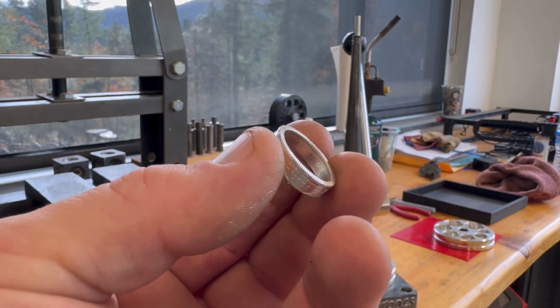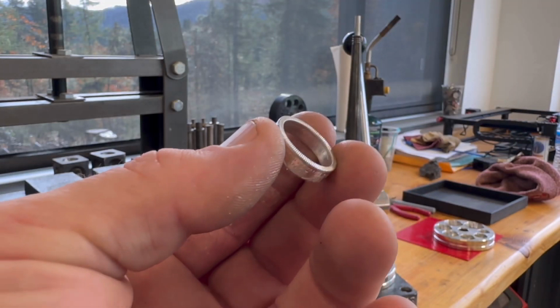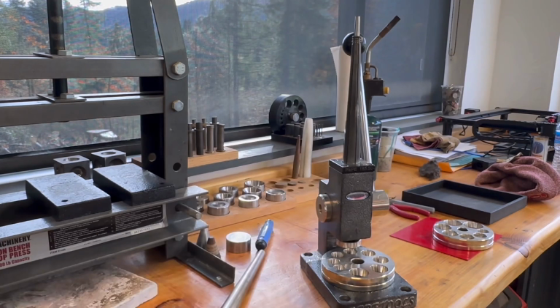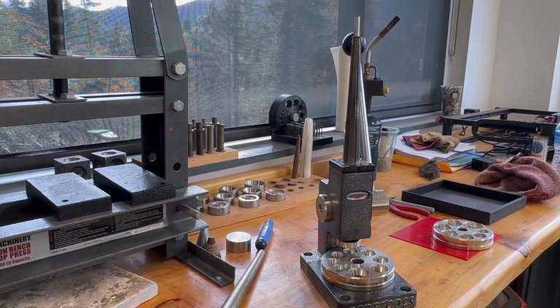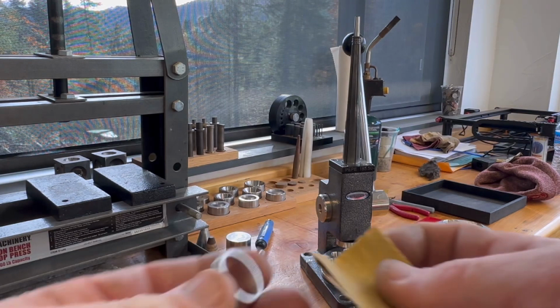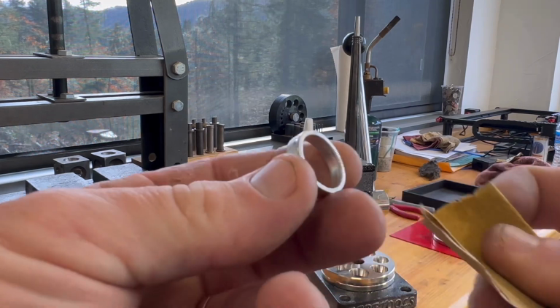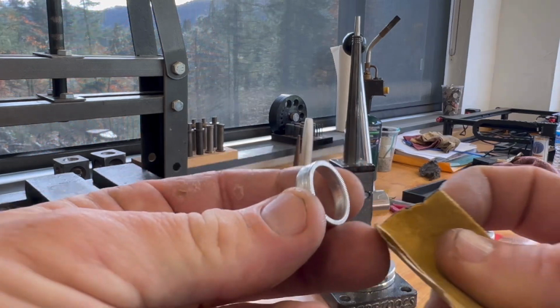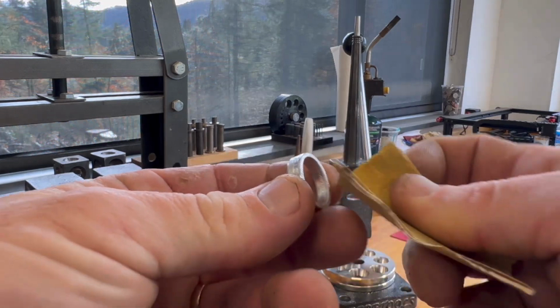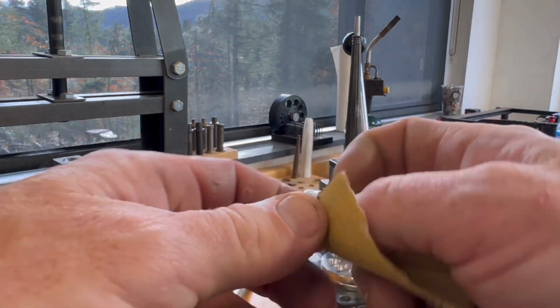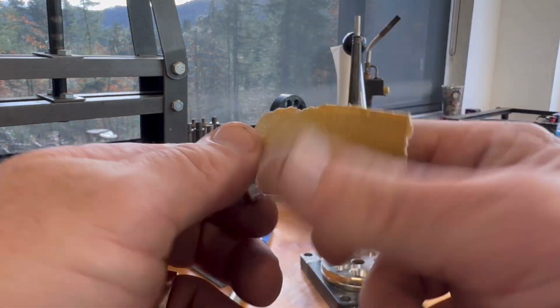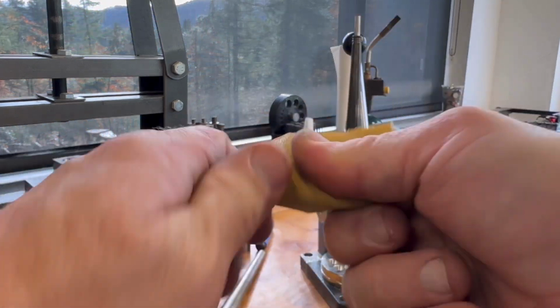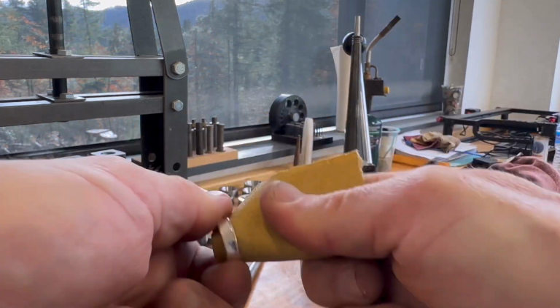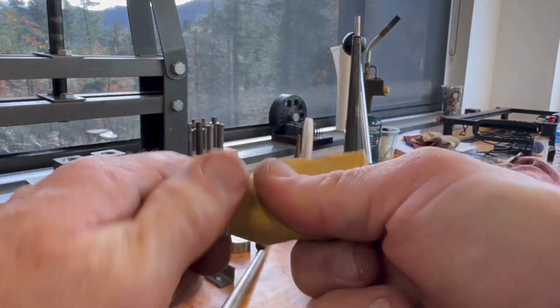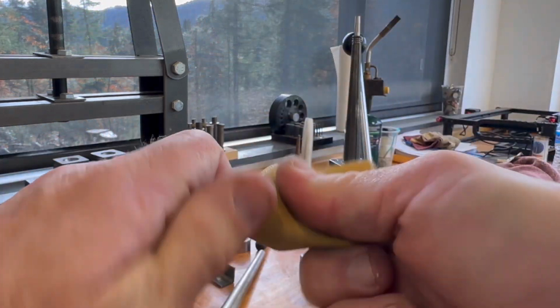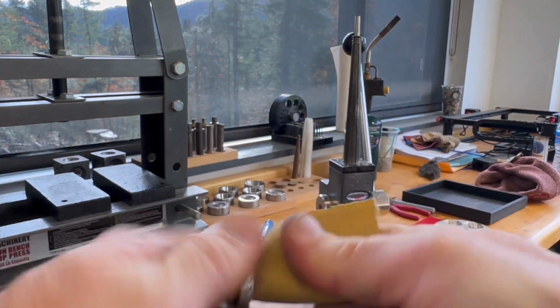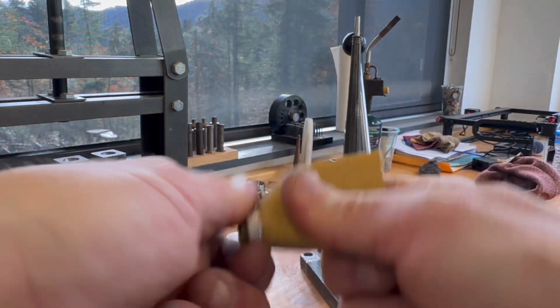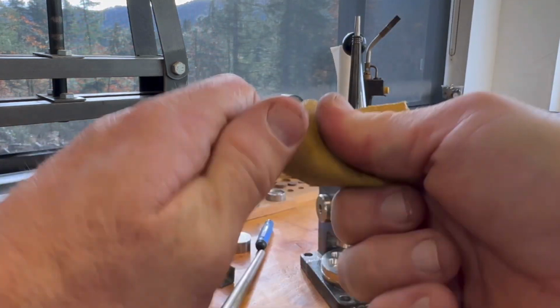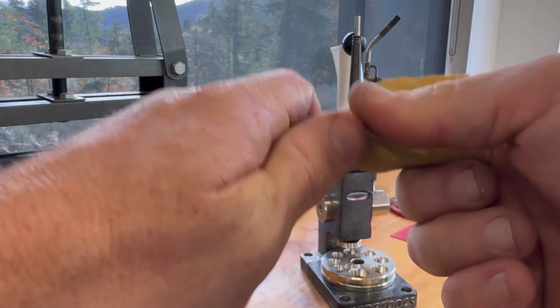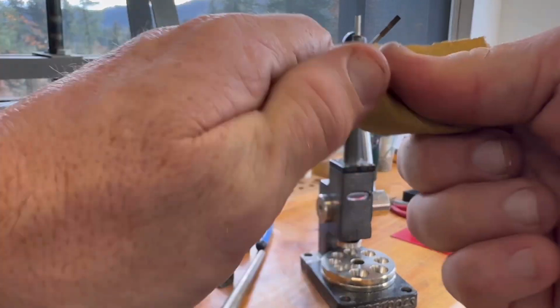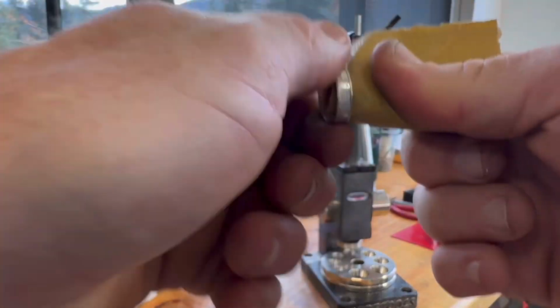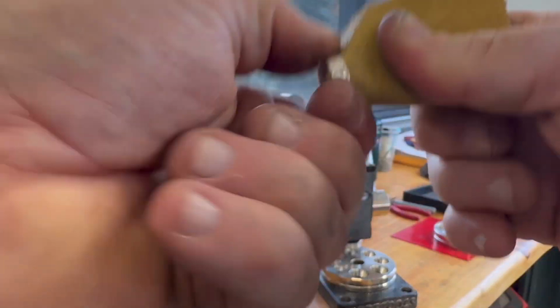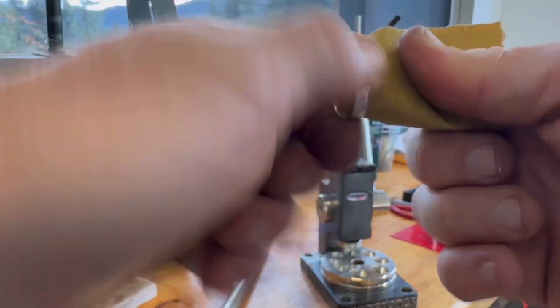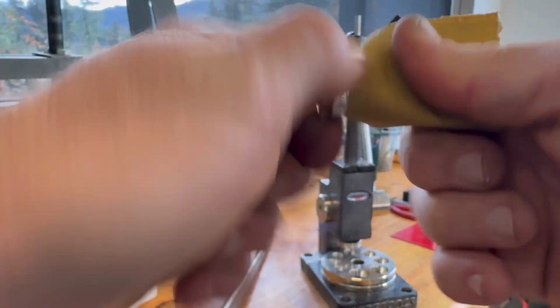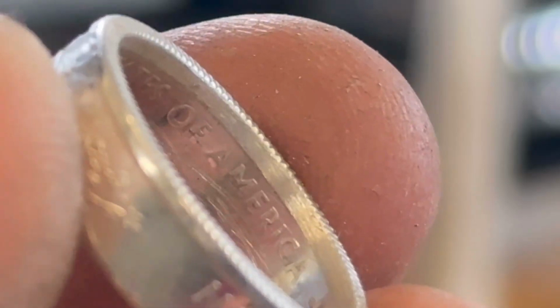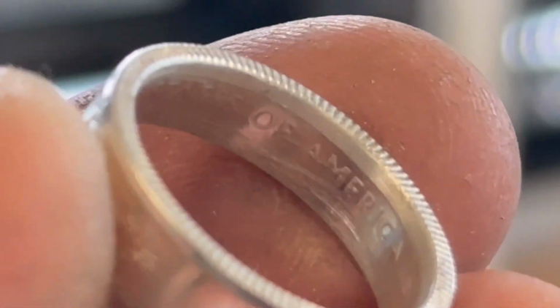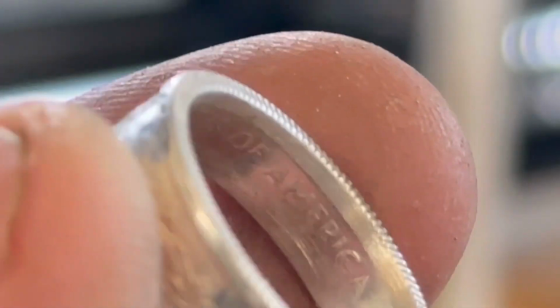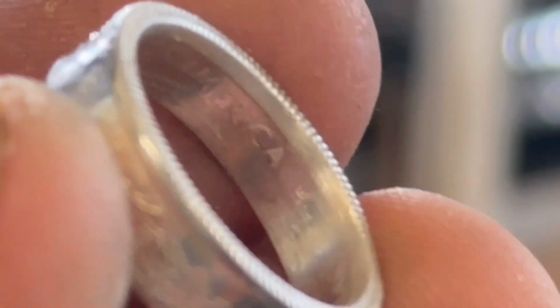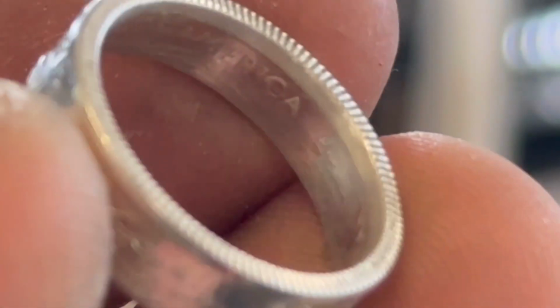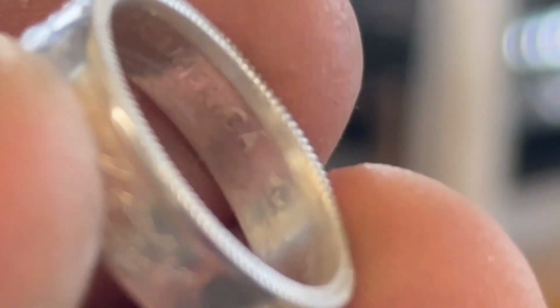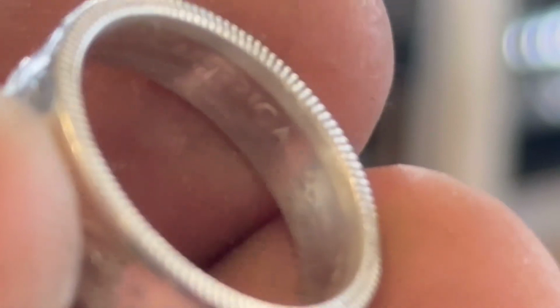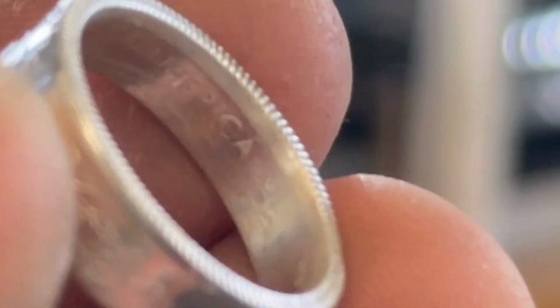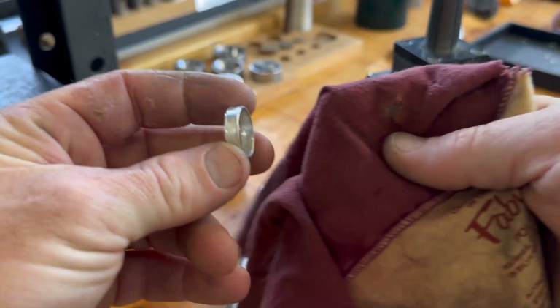Once we've done that, we're going to take some 120 grit sandpaper again and sand that sharp coin edge that's in there out. Now if you have a deep ring tool this would be a good time to use it, but really it just takes a little bit more elbow grease and 120 grit sandpaper works fine.